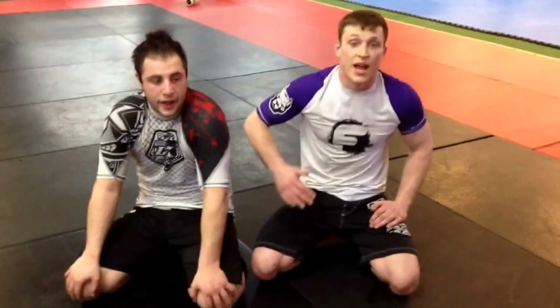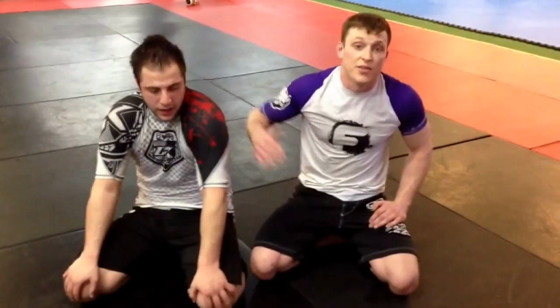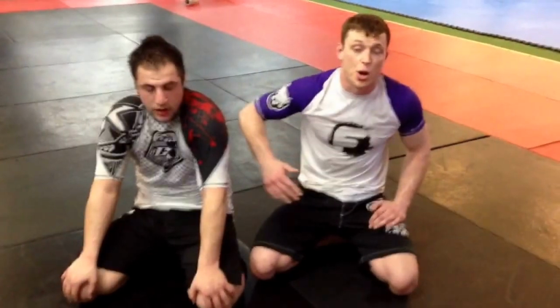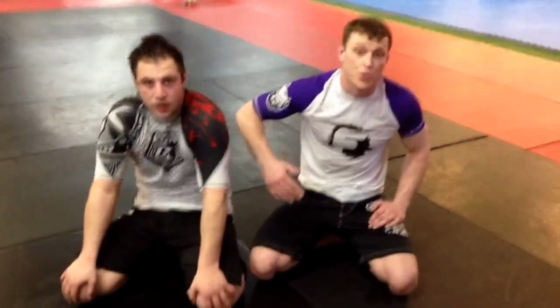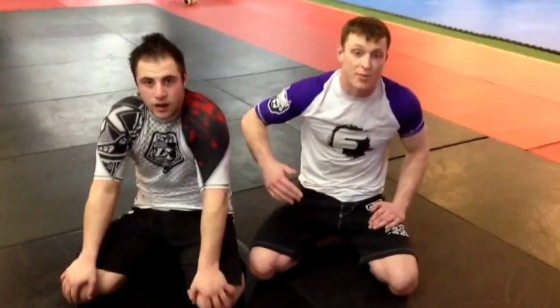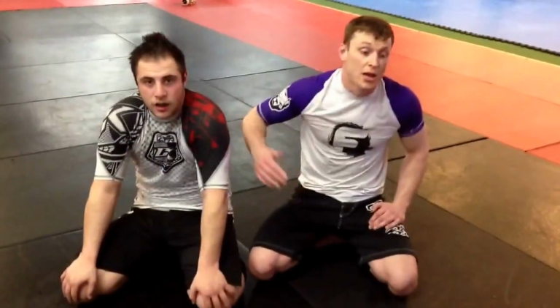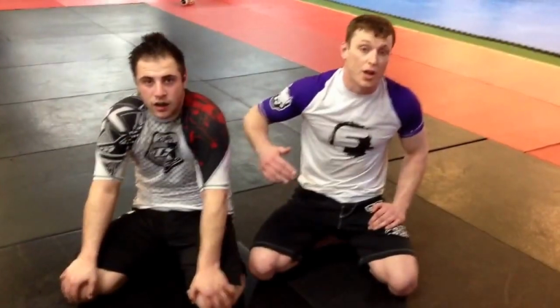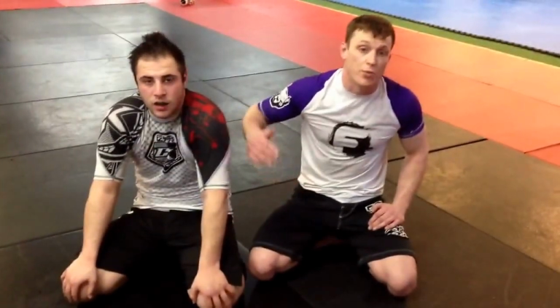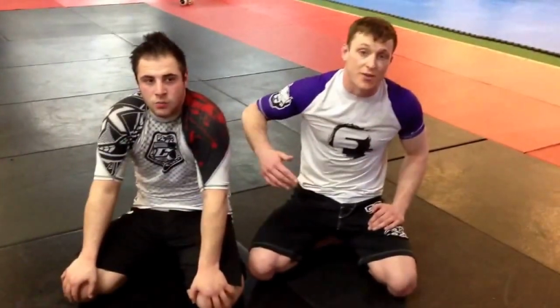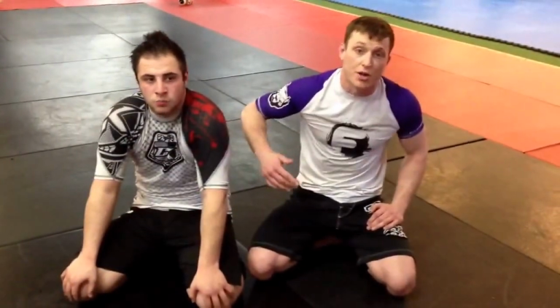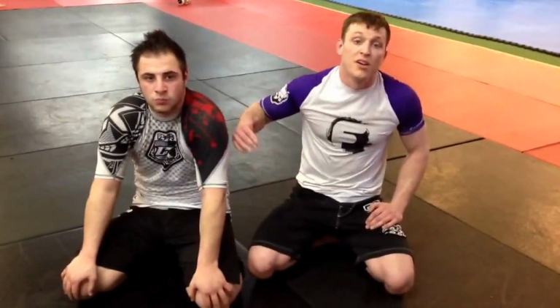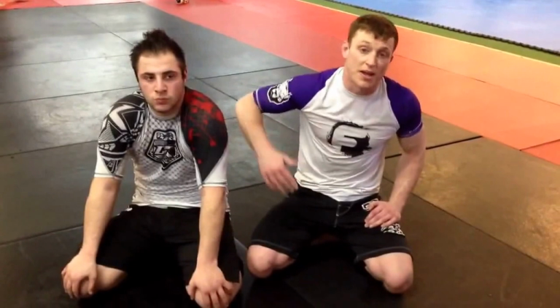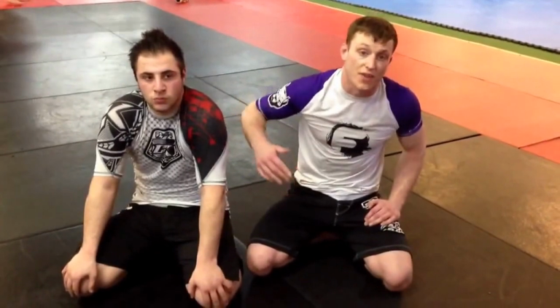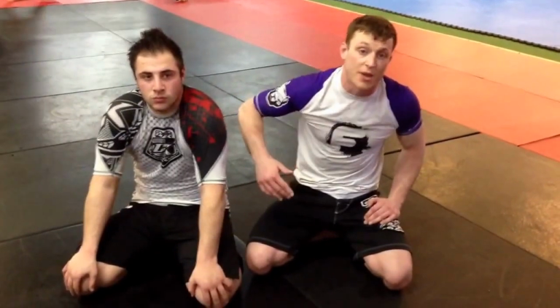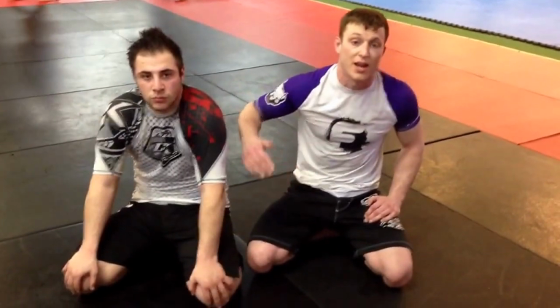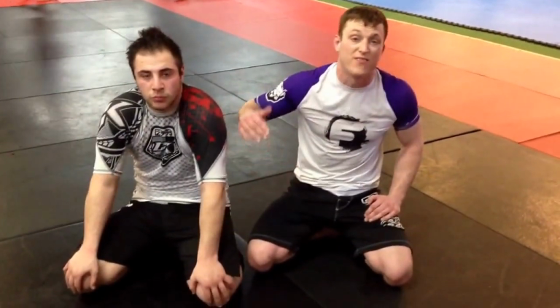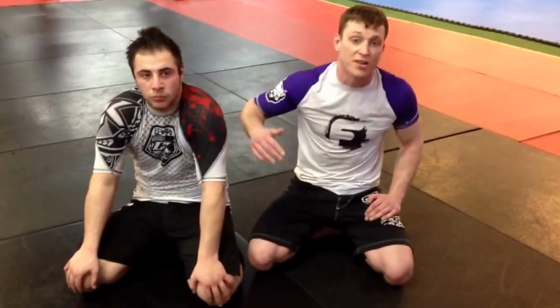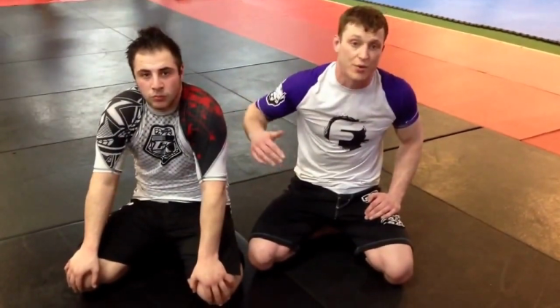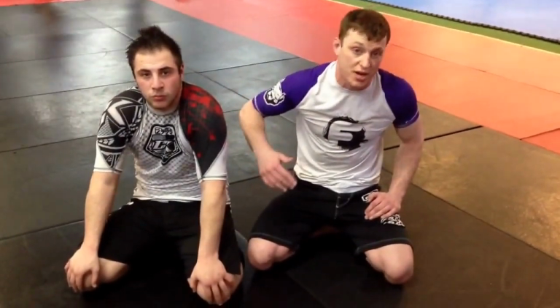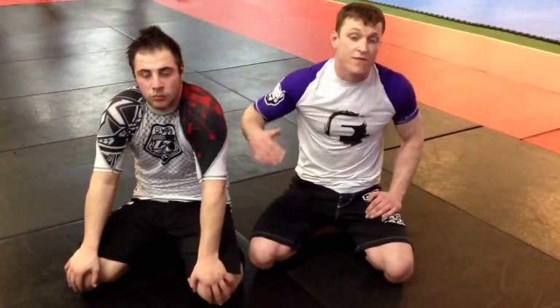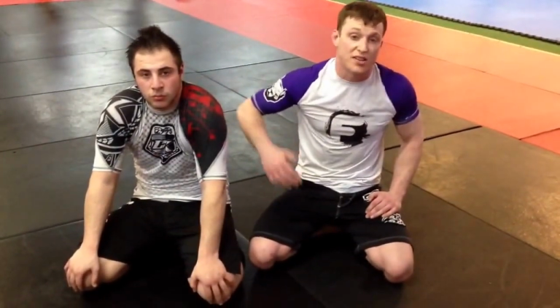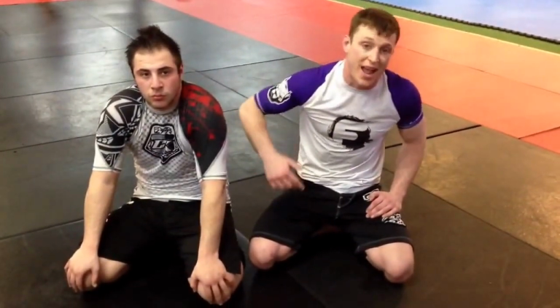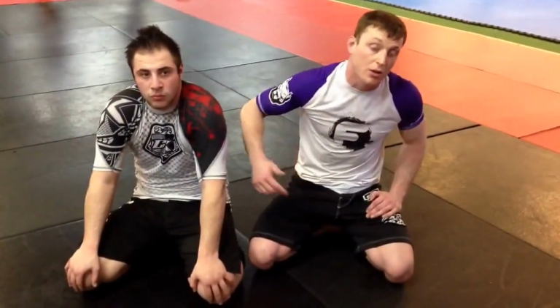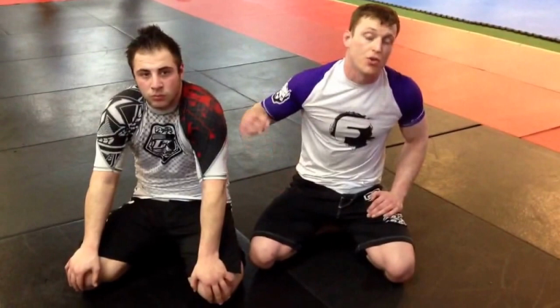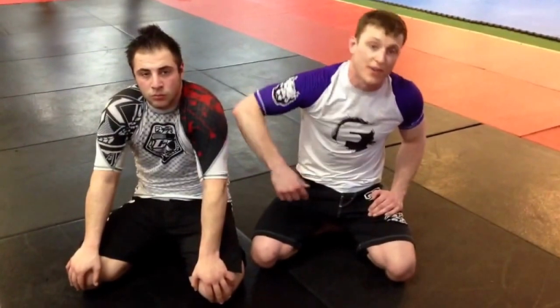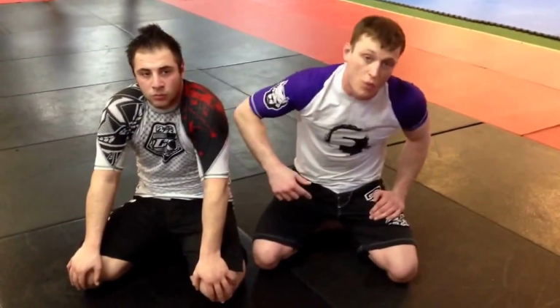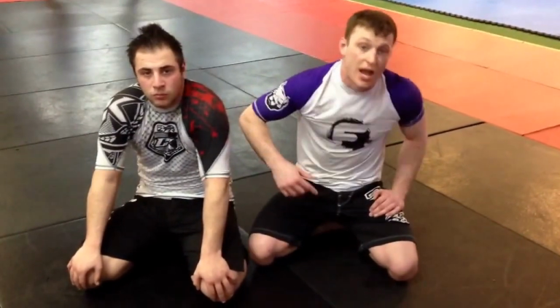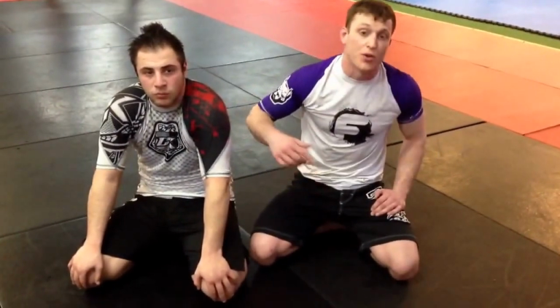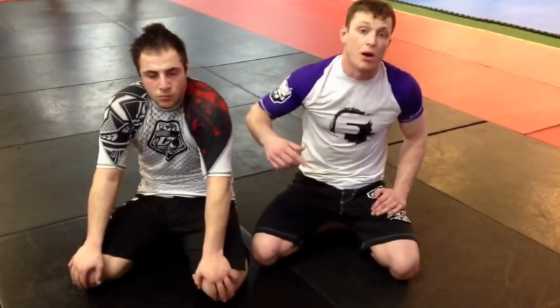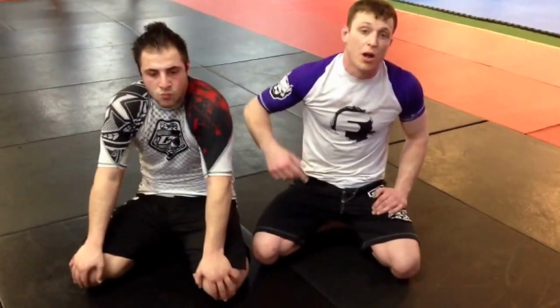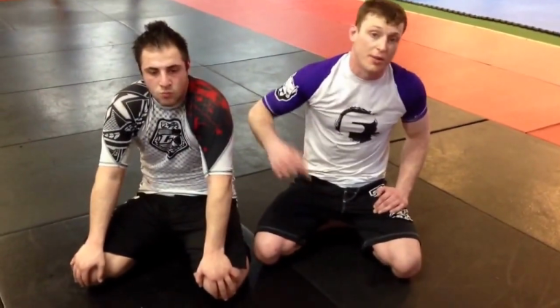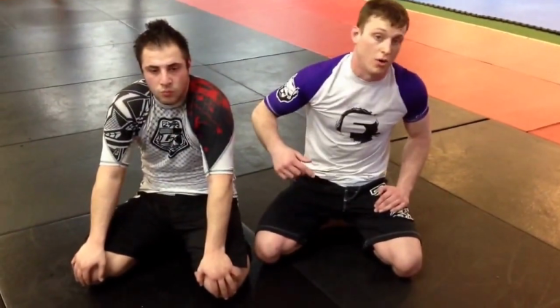Hey guys, this is Joe from Fusion MMA. We're going to go over breaking down the turtle — spinning over the top, getting a far side wrist grip, far side ankle, driving them over, and then going to an arm bar or a kimura hold.